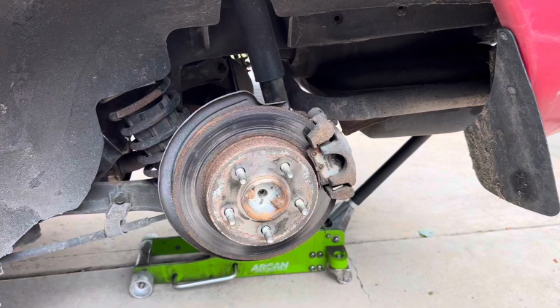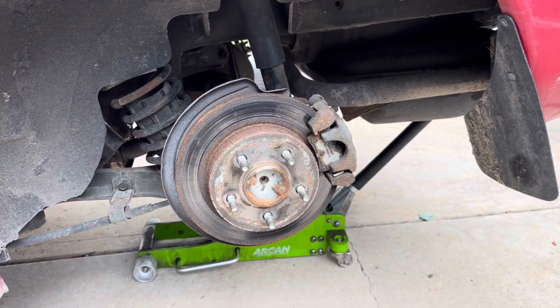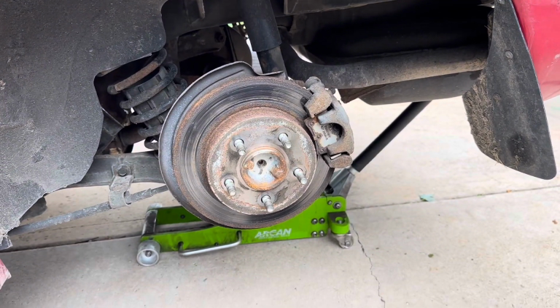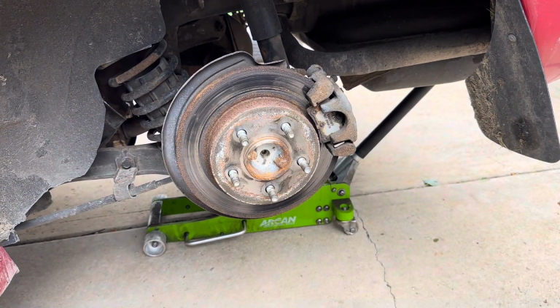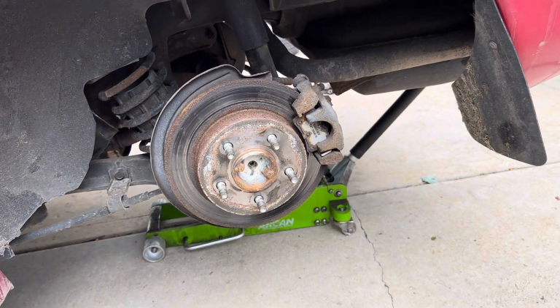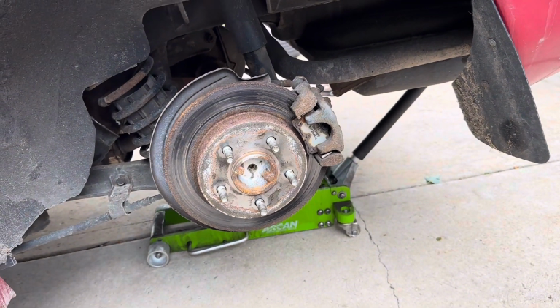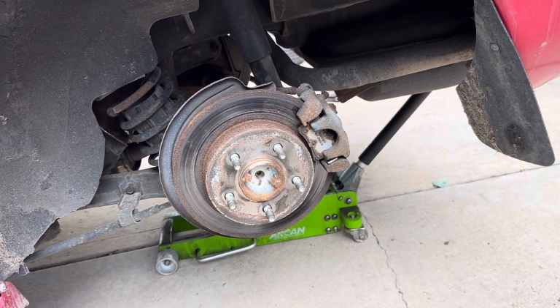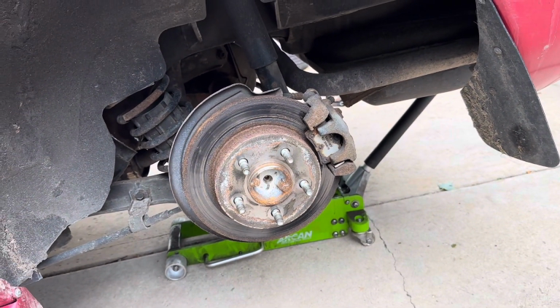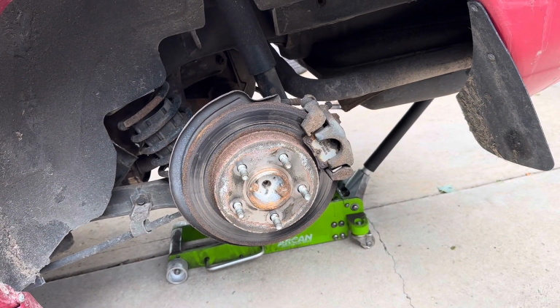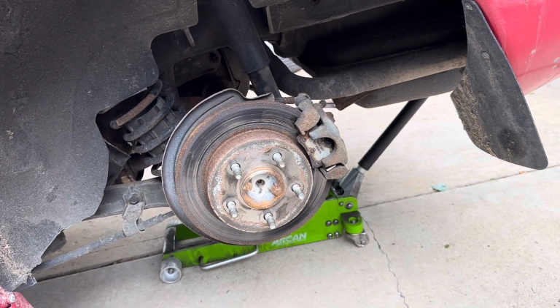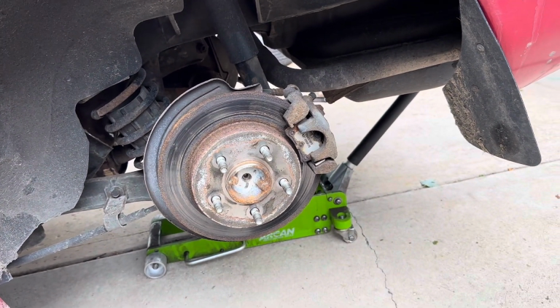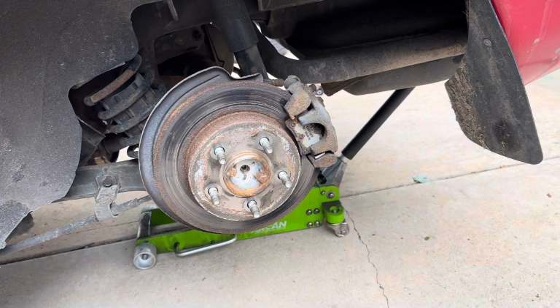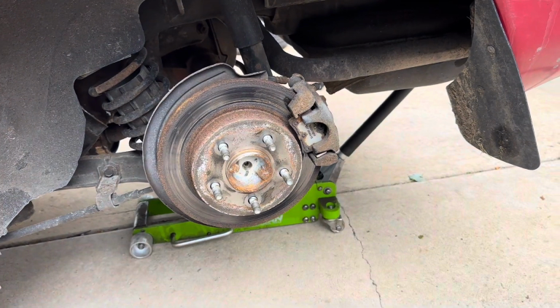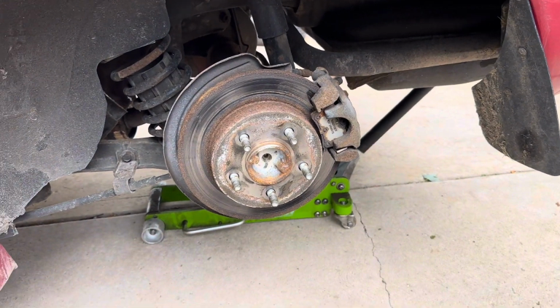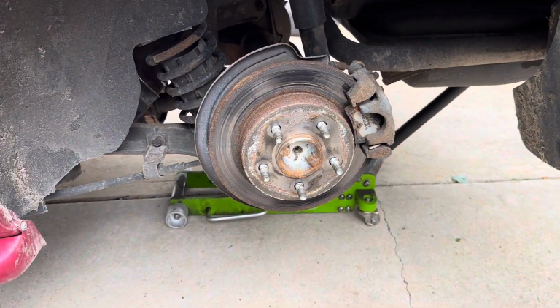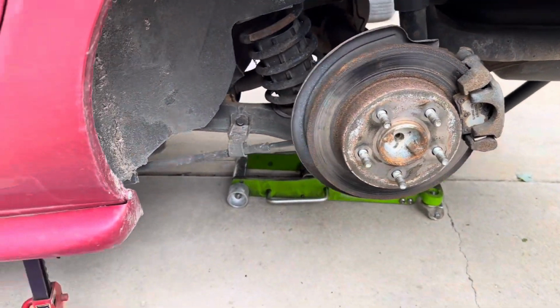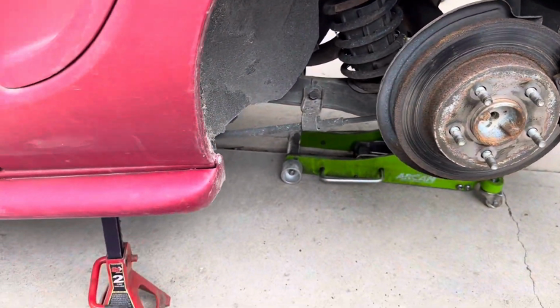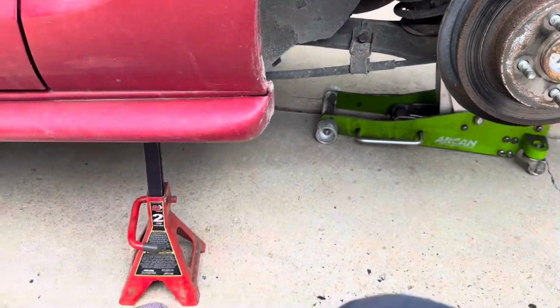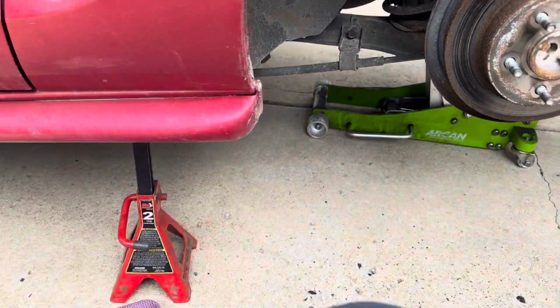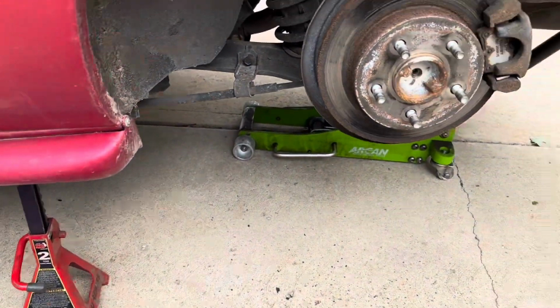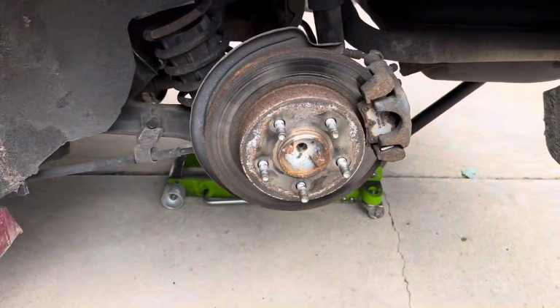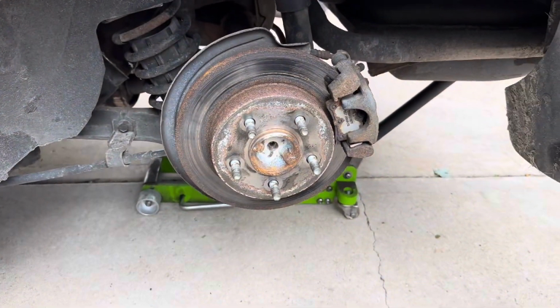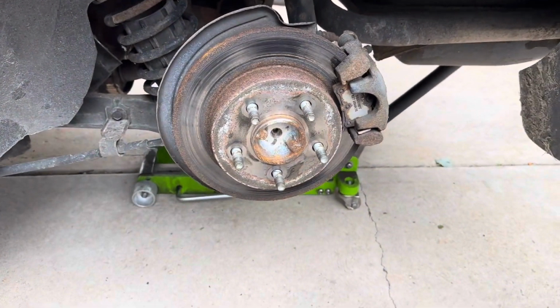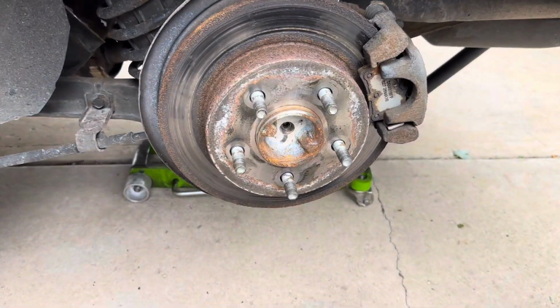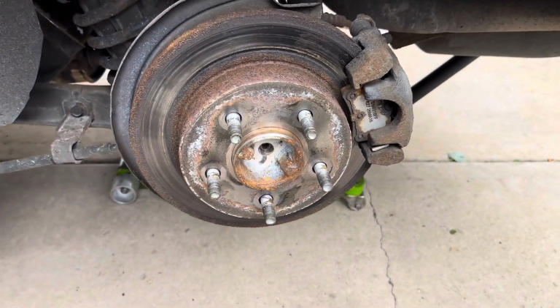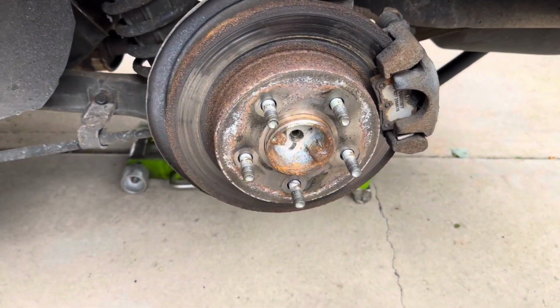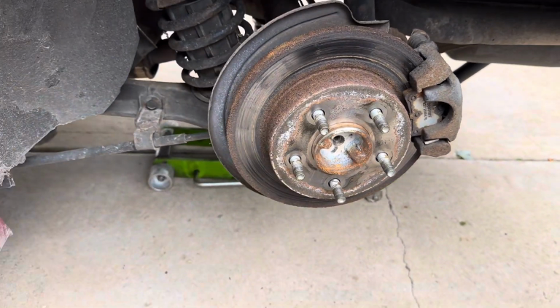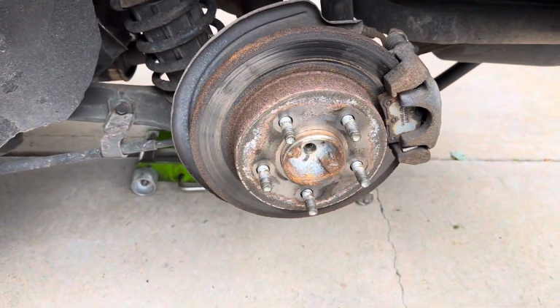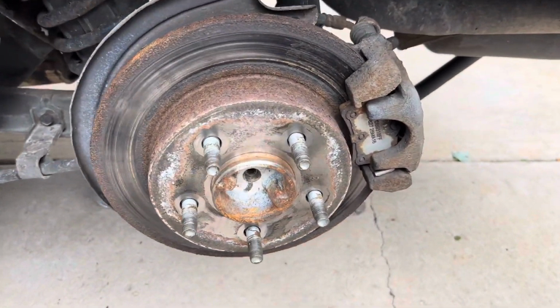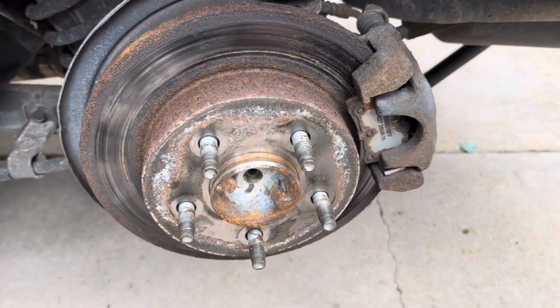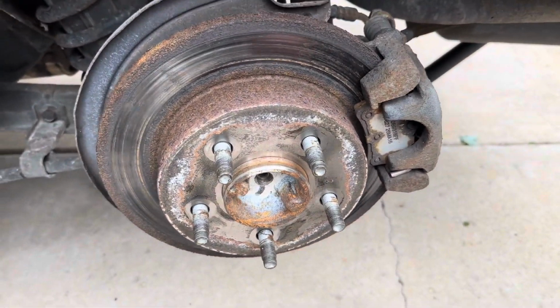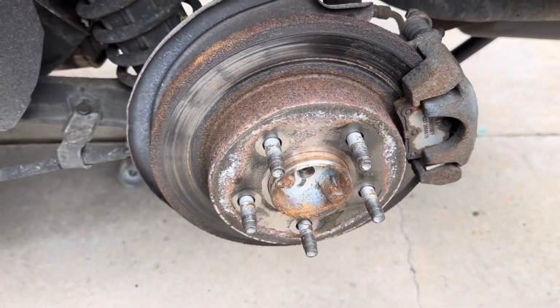All right, 1994 Ford Mustang rear brake pads and rotors. First you want to do is jack it up and support it properly. Remove your rear tires — 21 millimeter for the lug nuts.